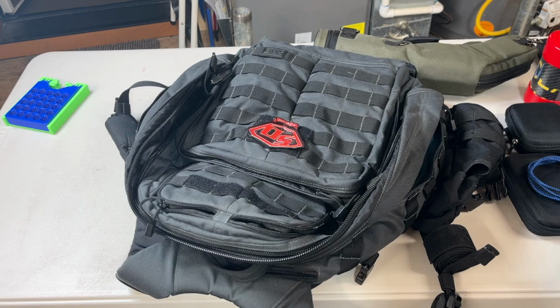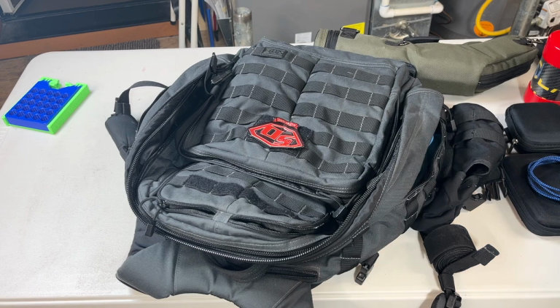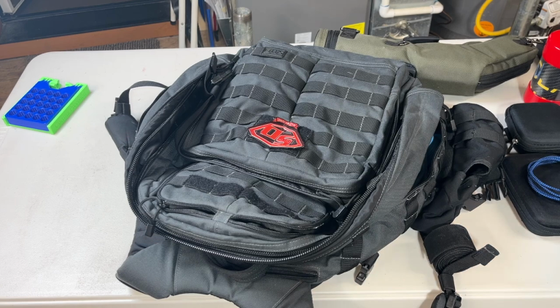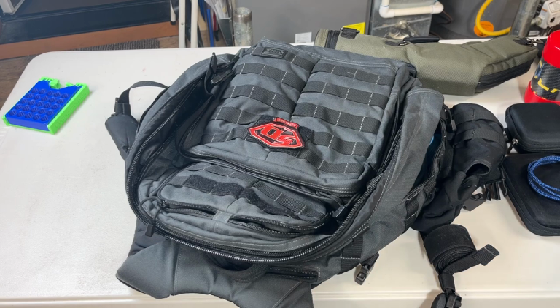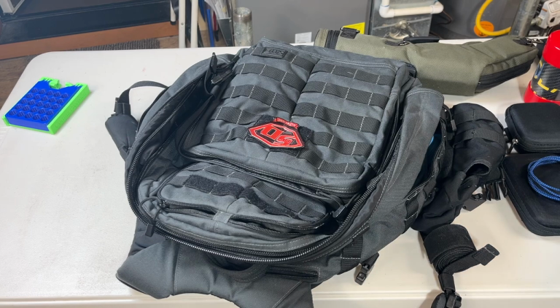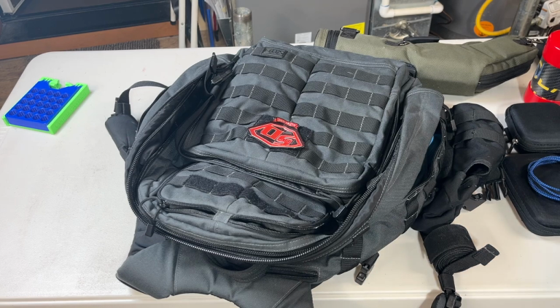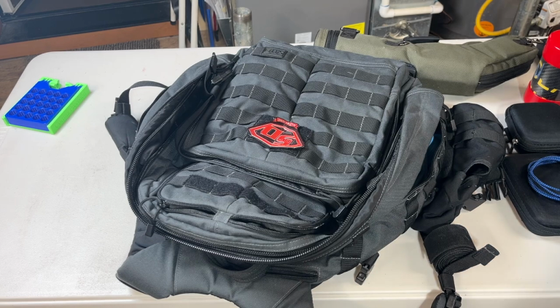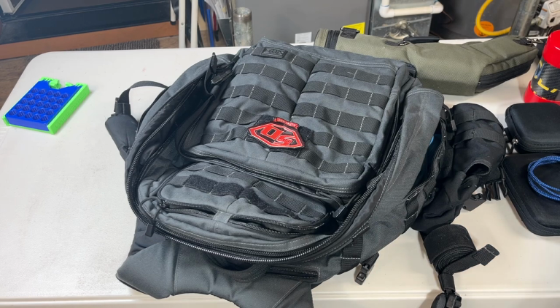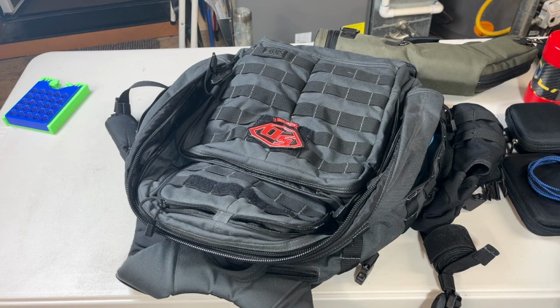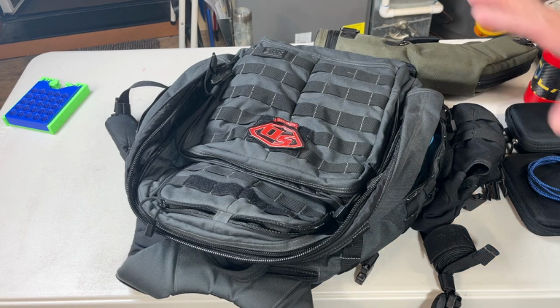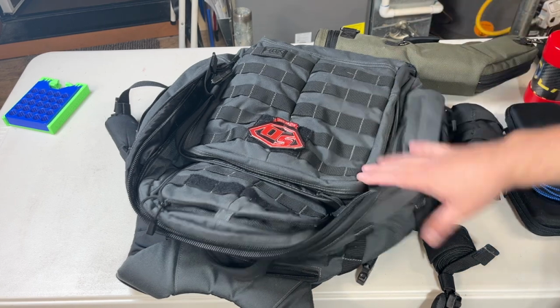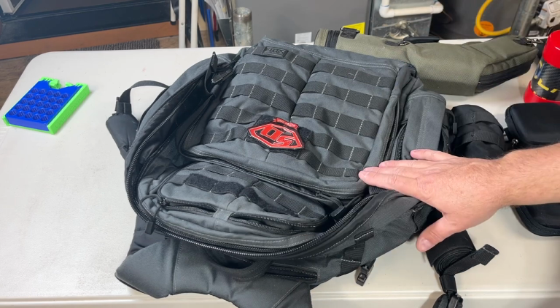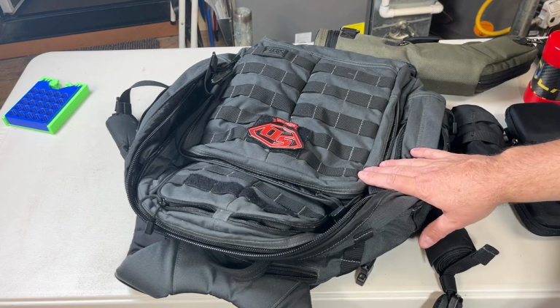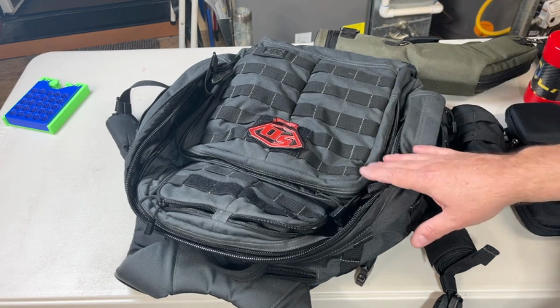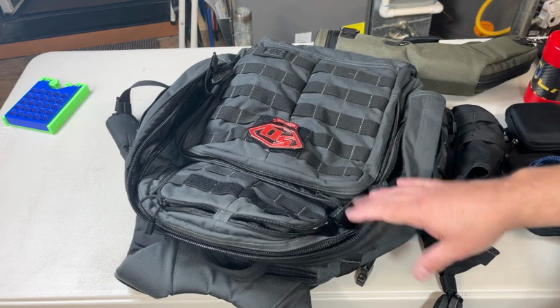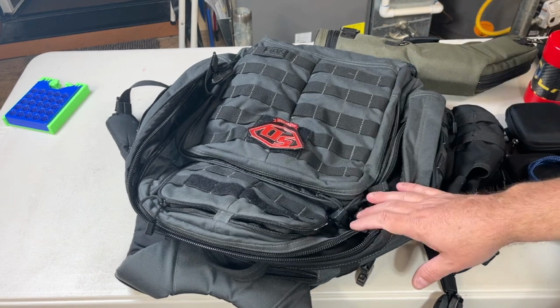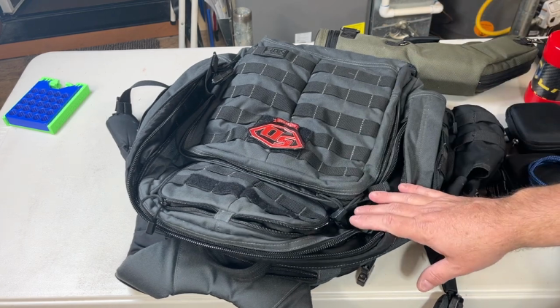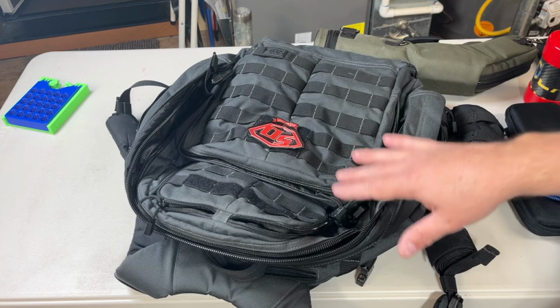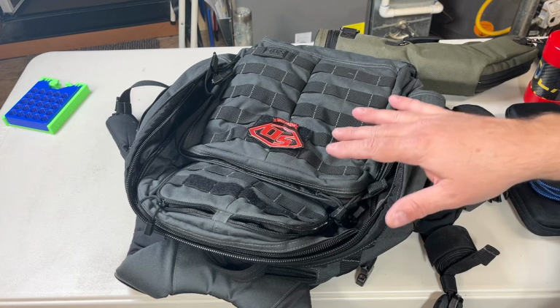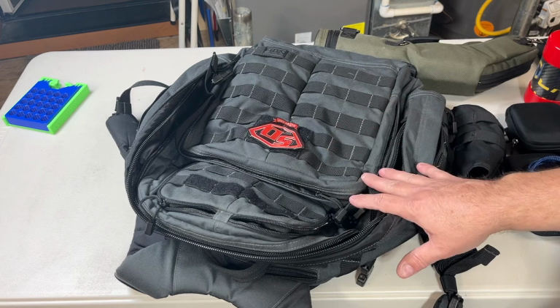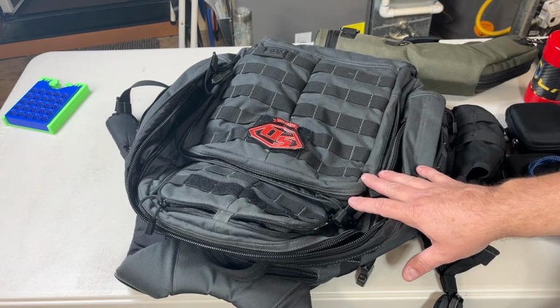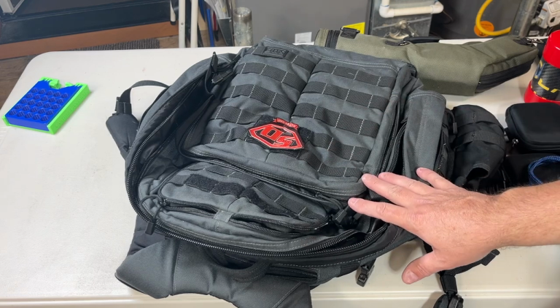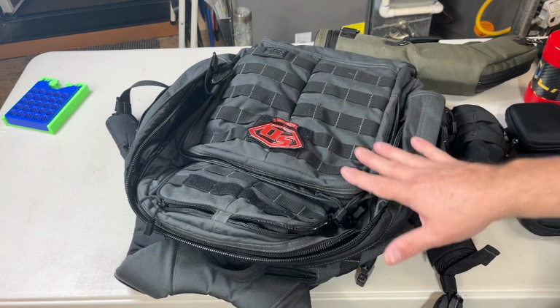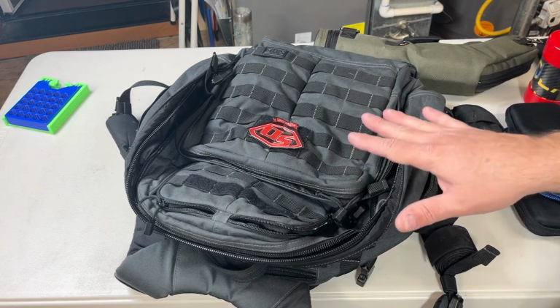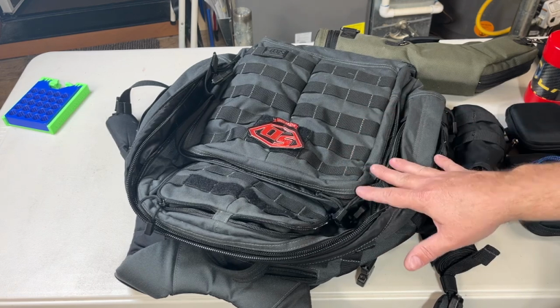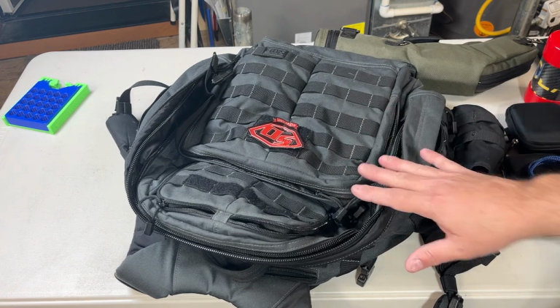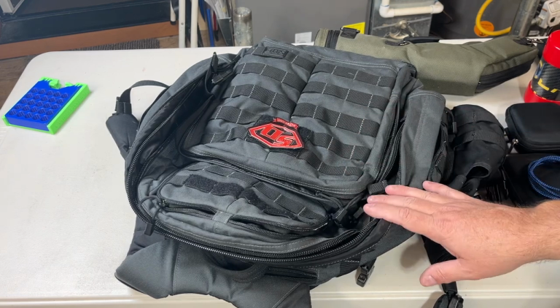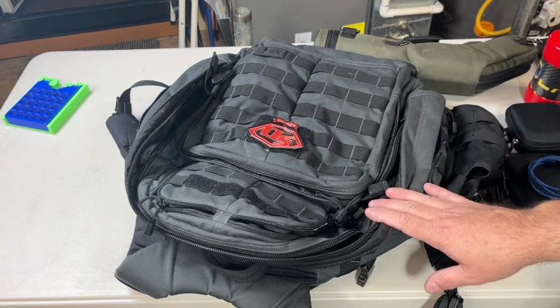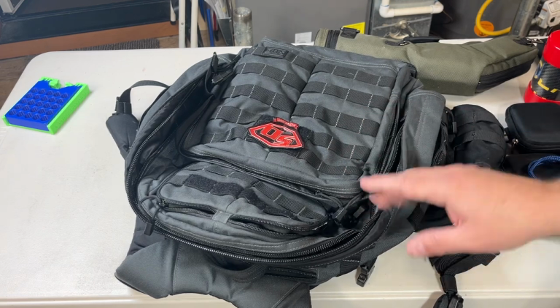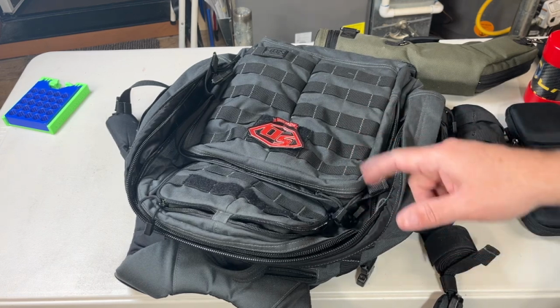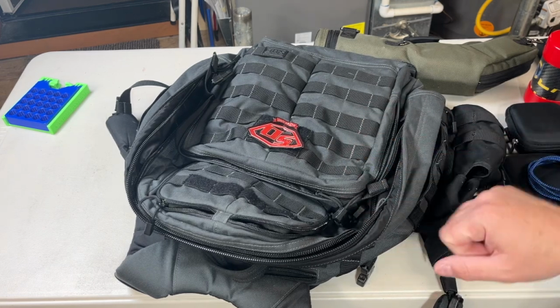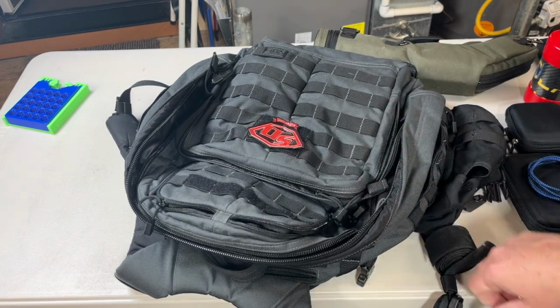Packing for nationals — I thought I would show you guys what I take with me on the plane, what's most important, and how I put it all in here. Let's take a look.